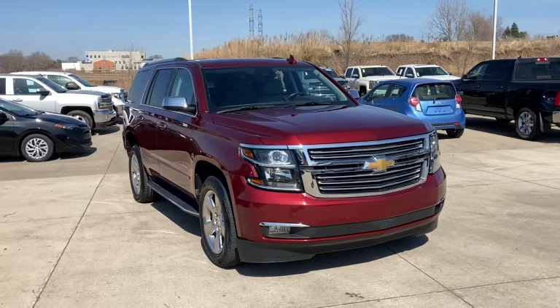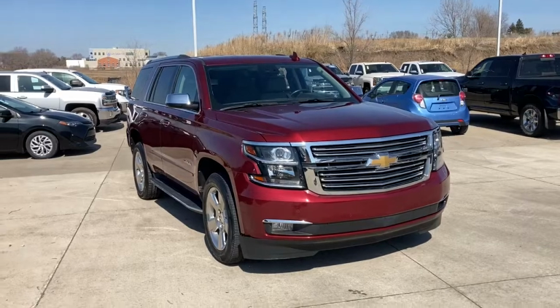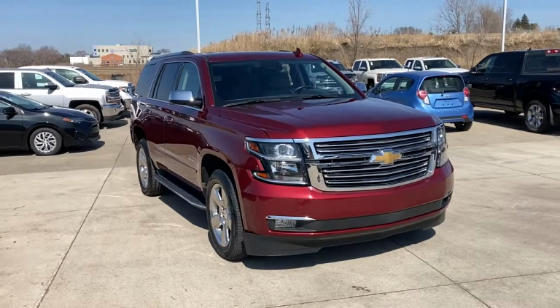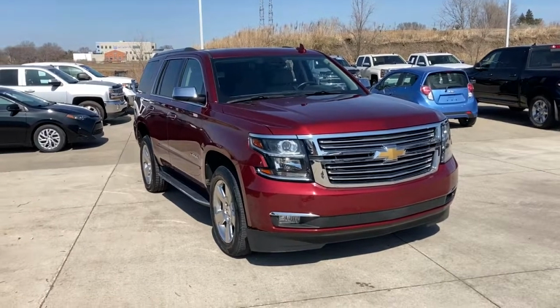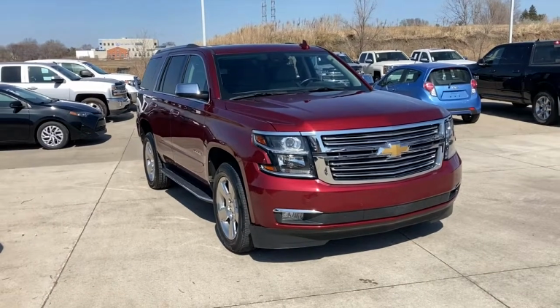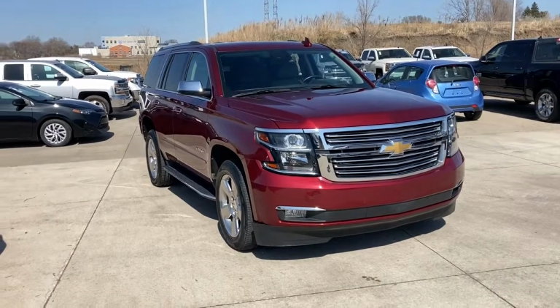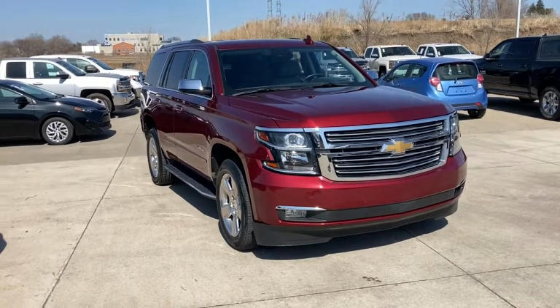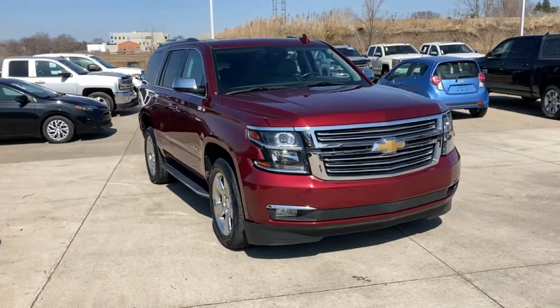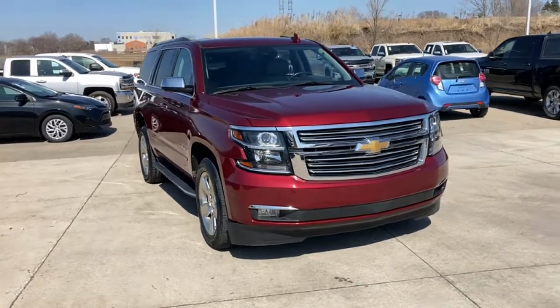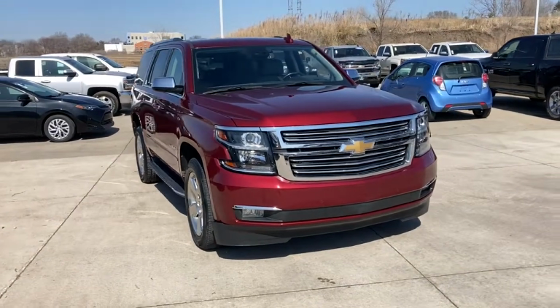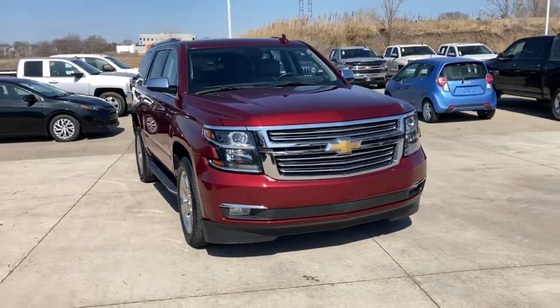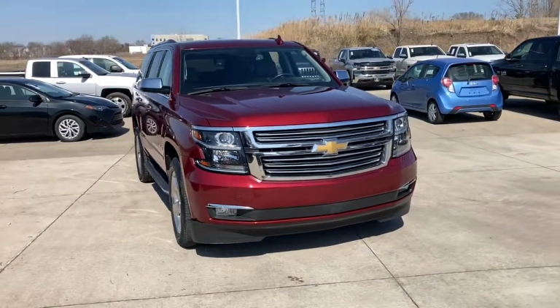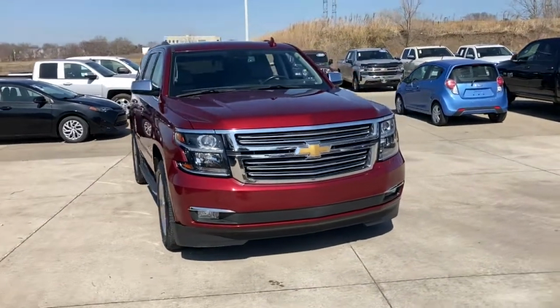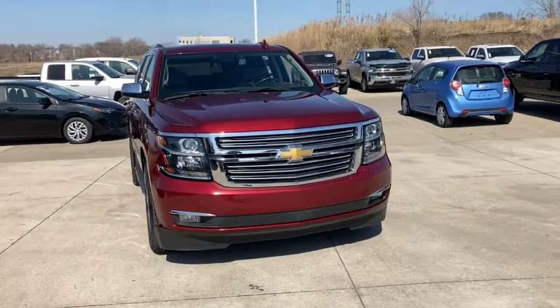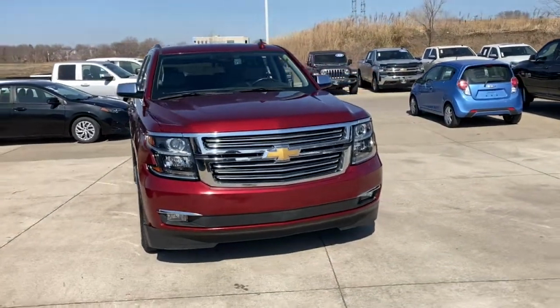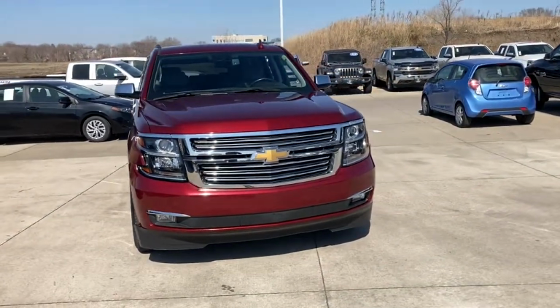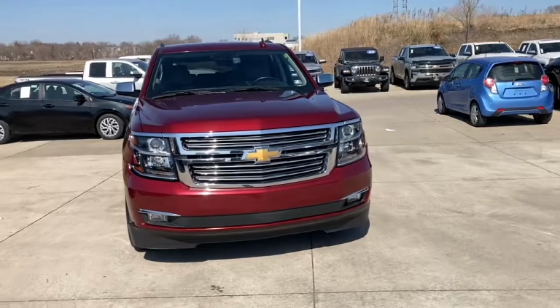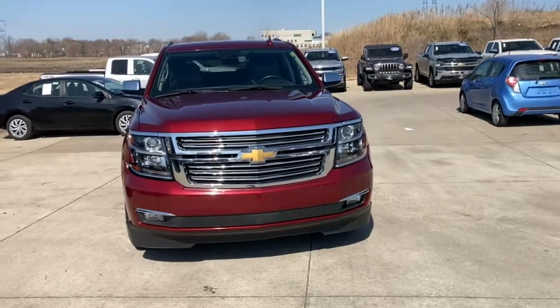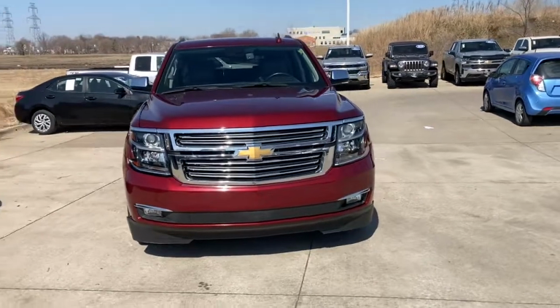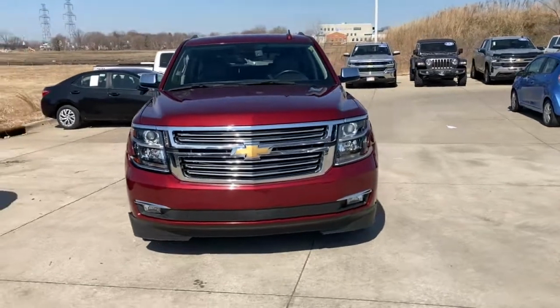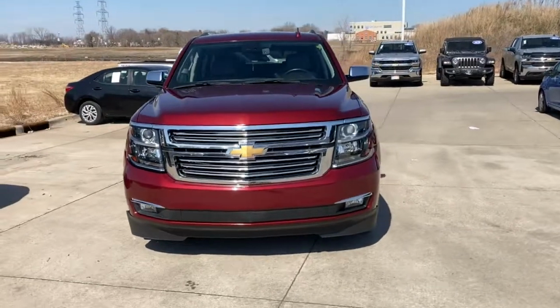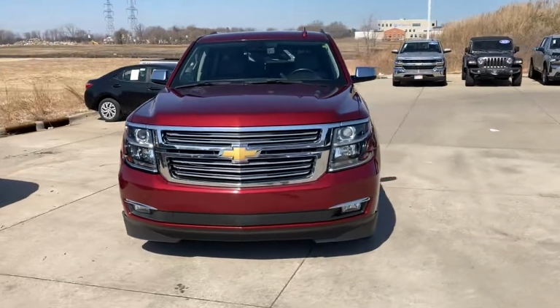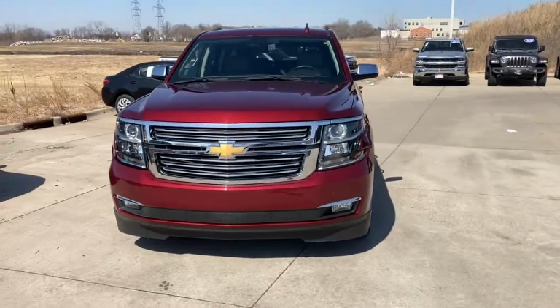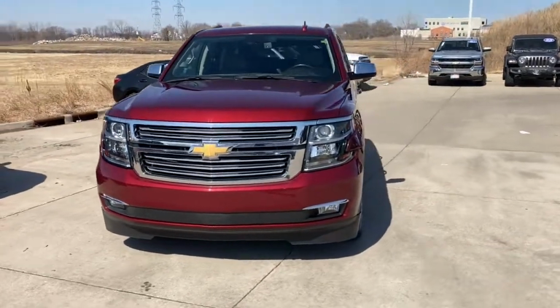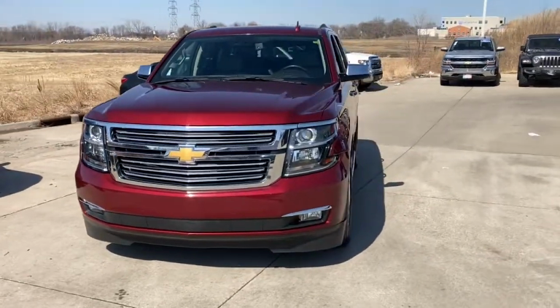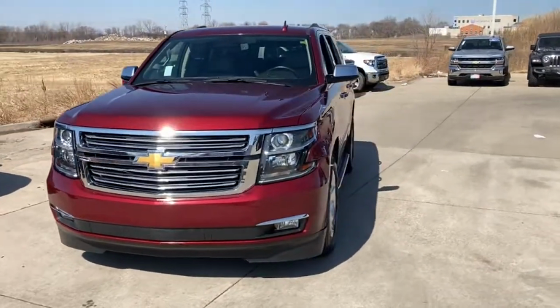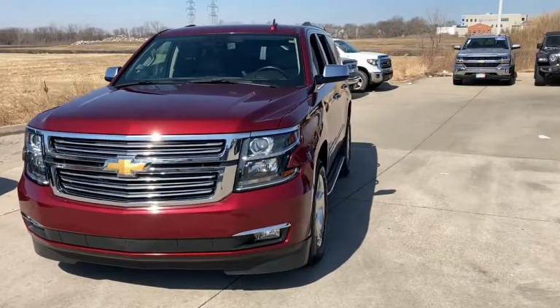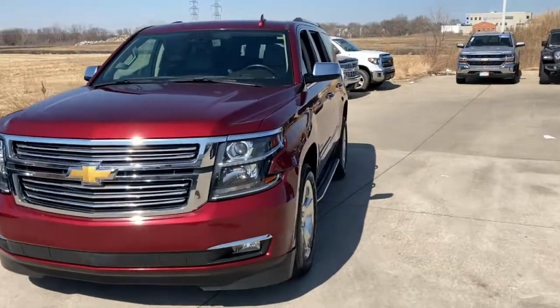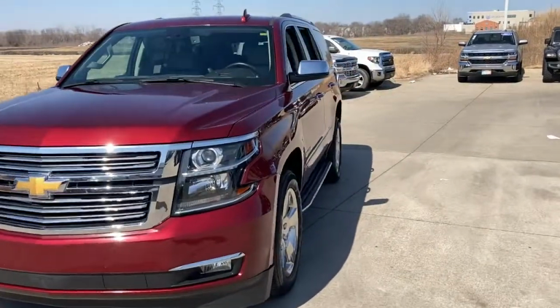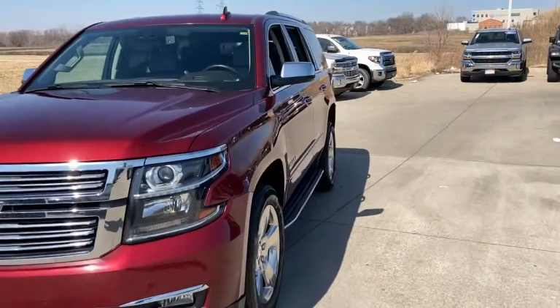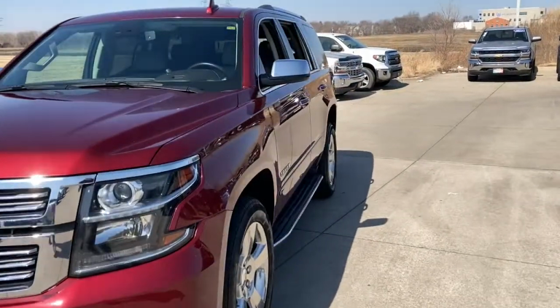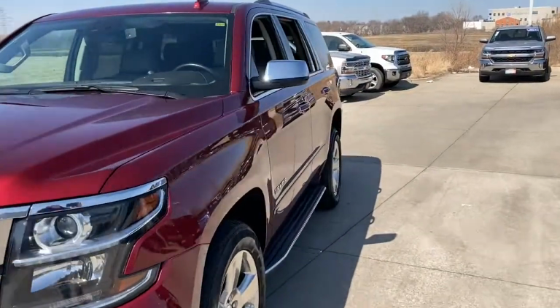Get into a car with value. 2020 Chevrolet Tahoe. With less than 60,000 miles on the odometer, this vehicle stands out from the rest.